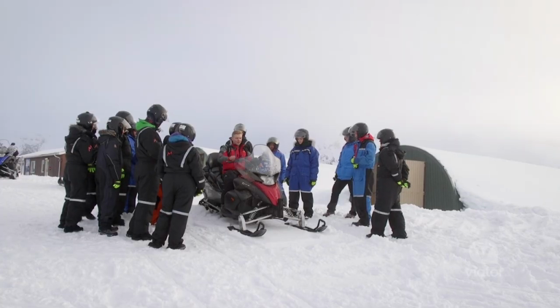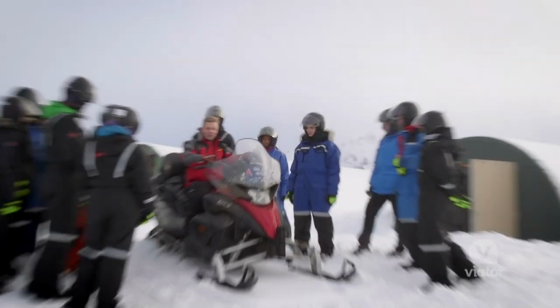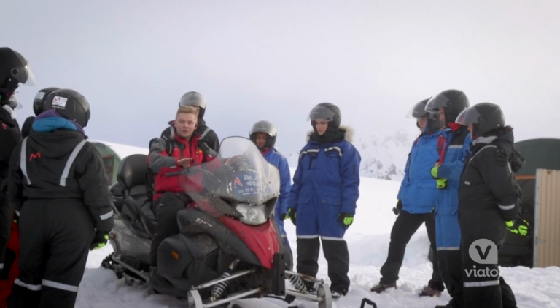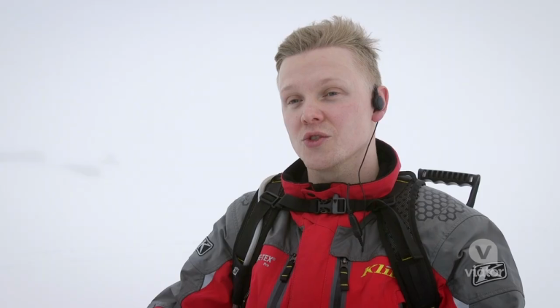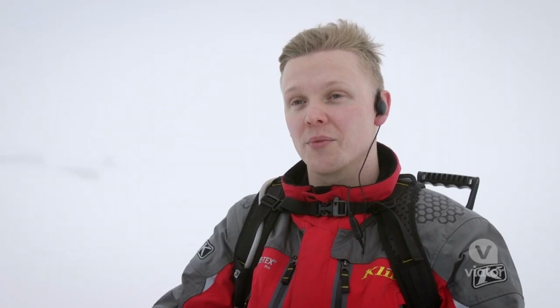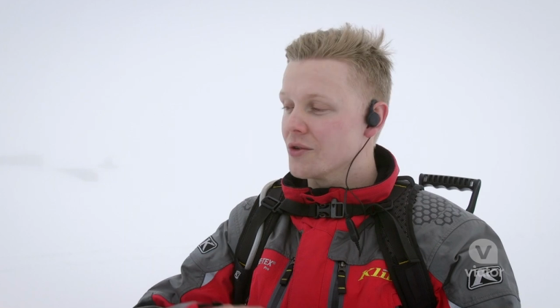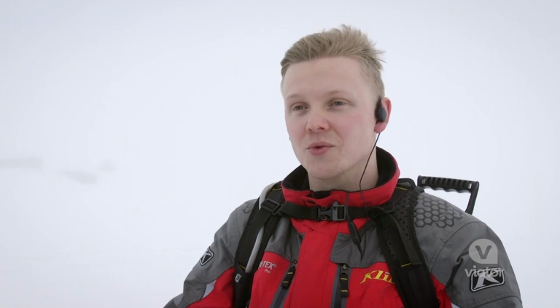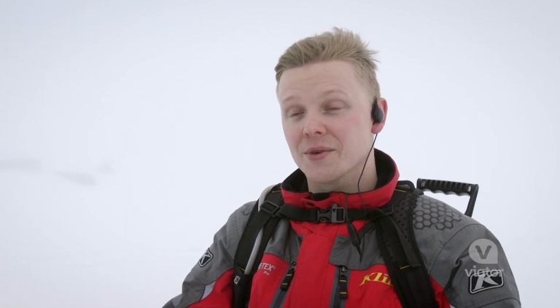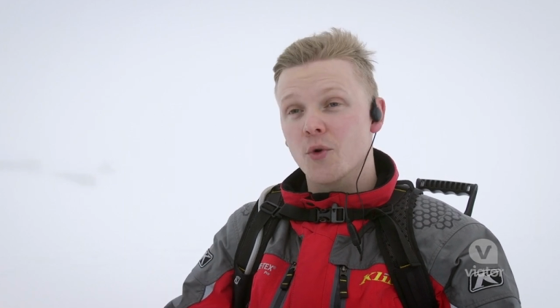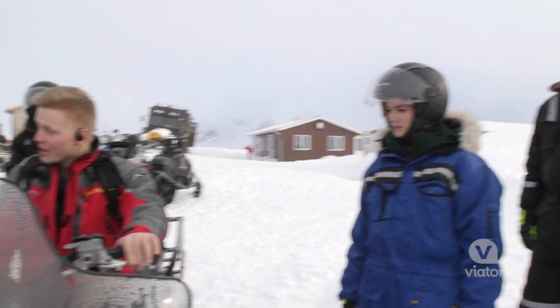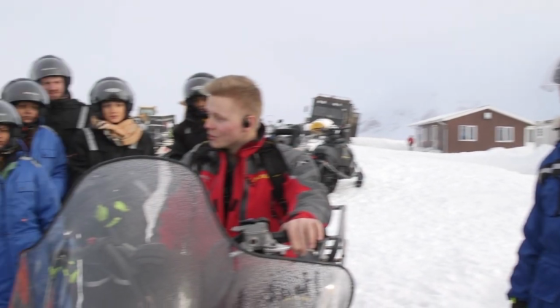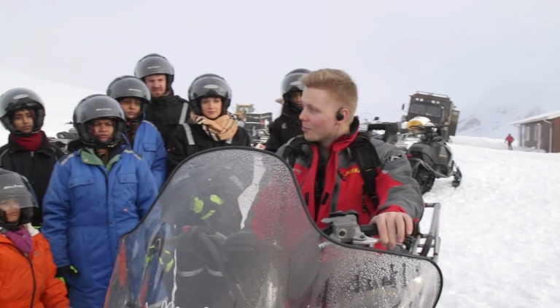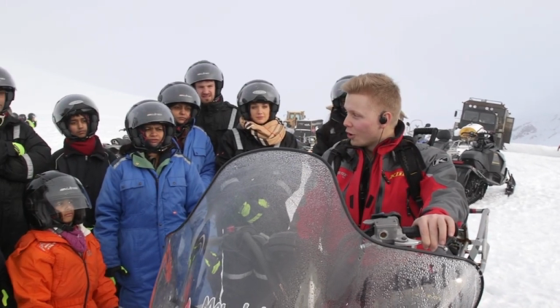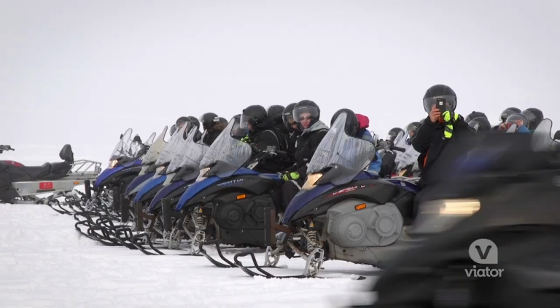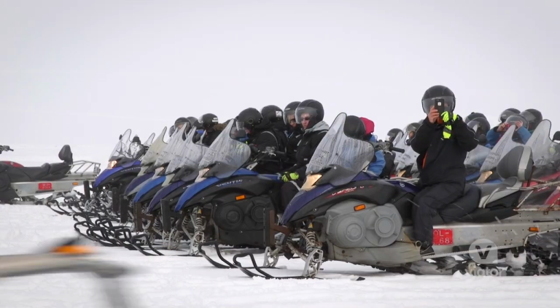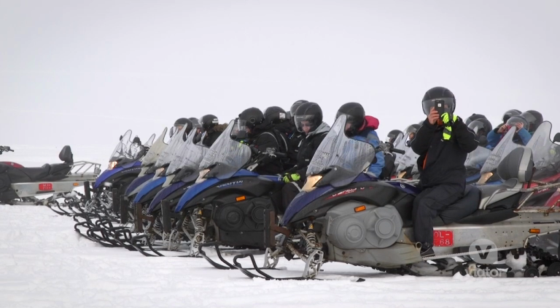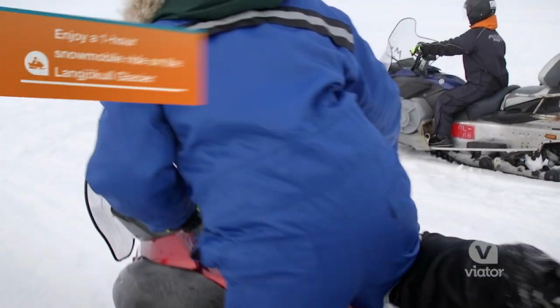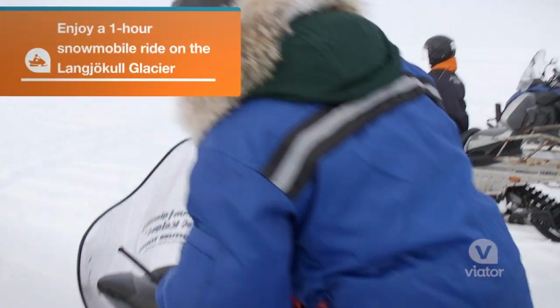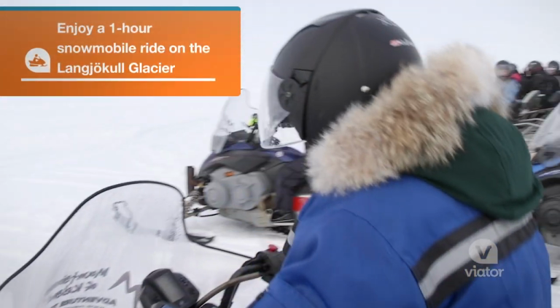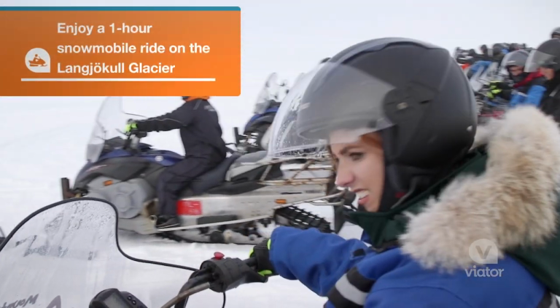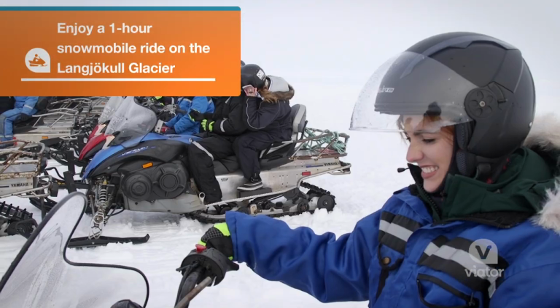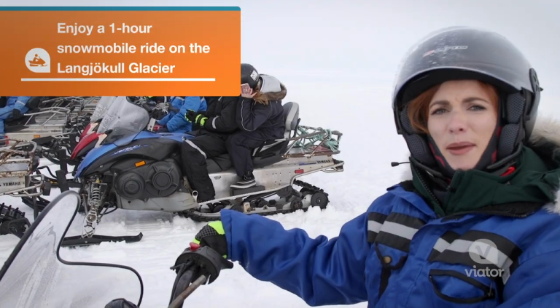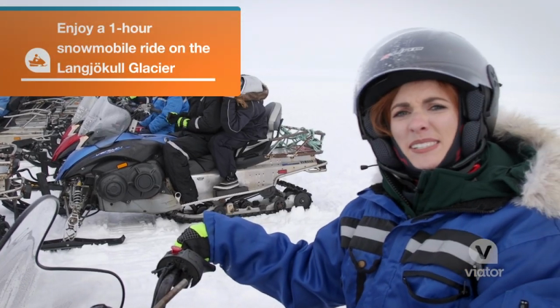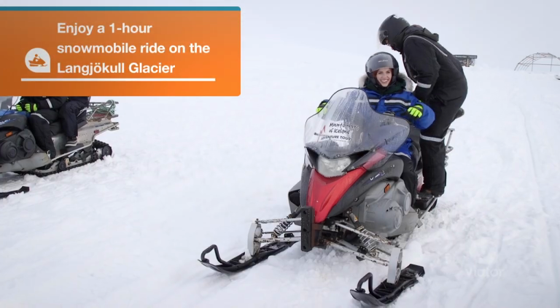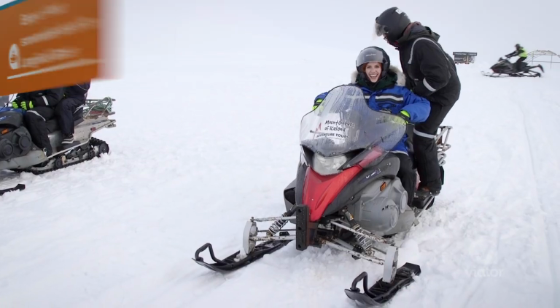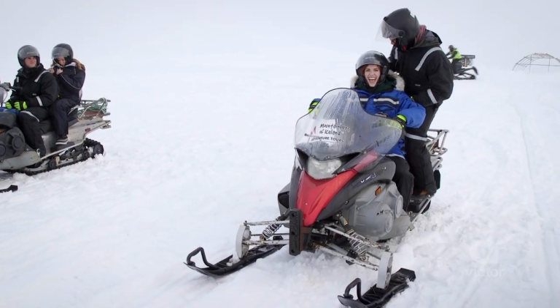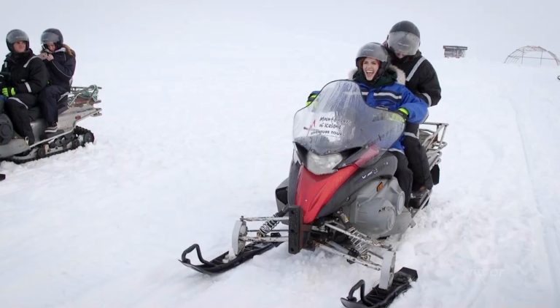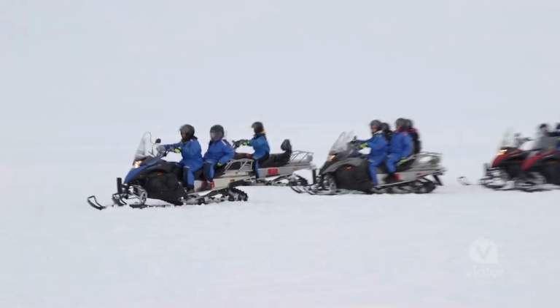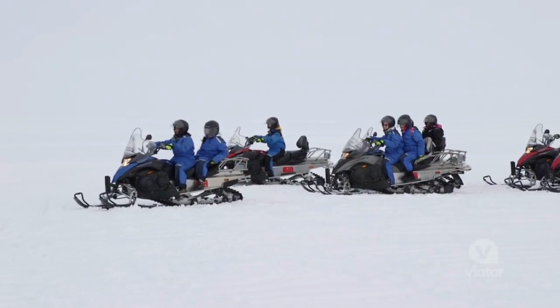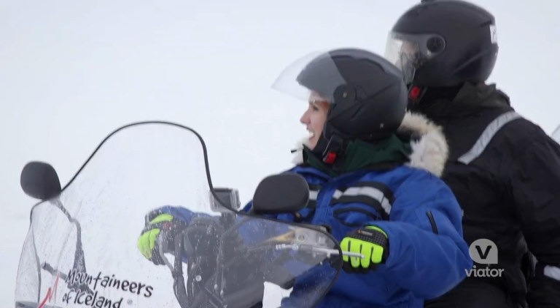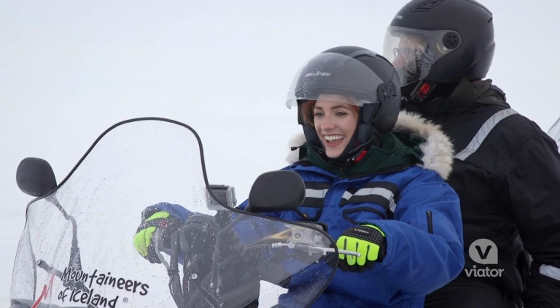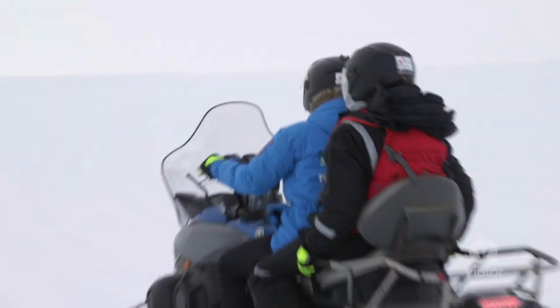They teach you how to use a snowmobile — you don't have to have ridden one before. The key is you just drive the way you're comfortable, the way you feel like it. It's a big beast right here, got to treat it right. Okay, here we go.